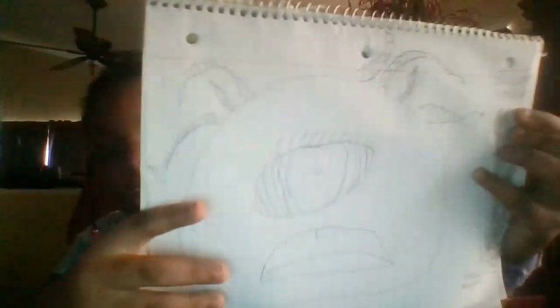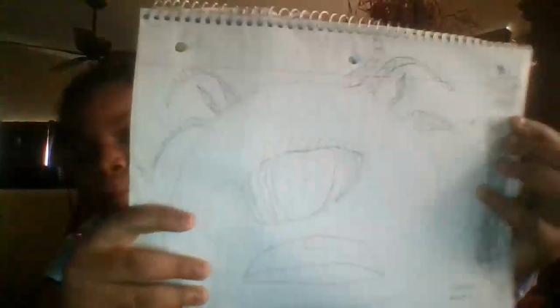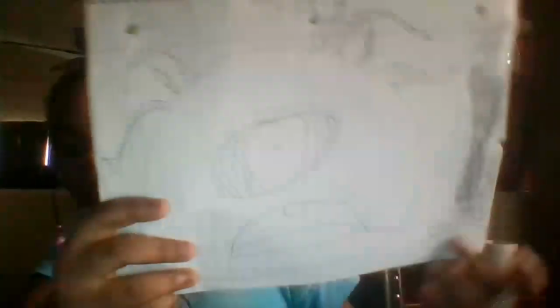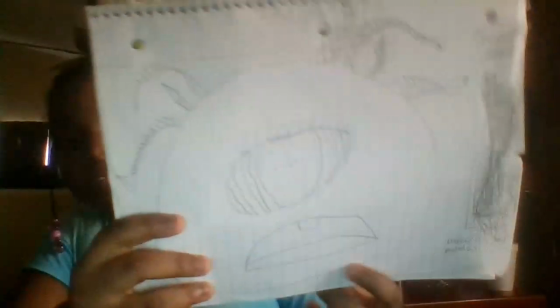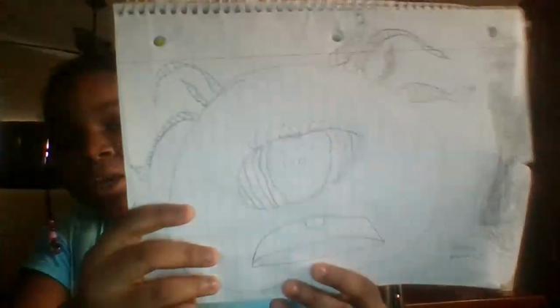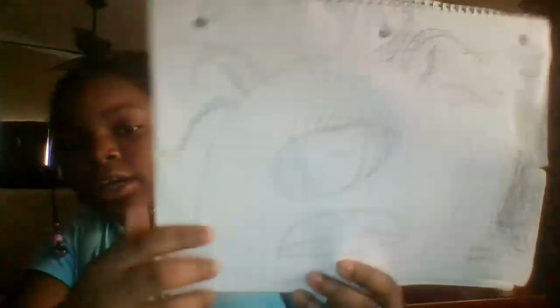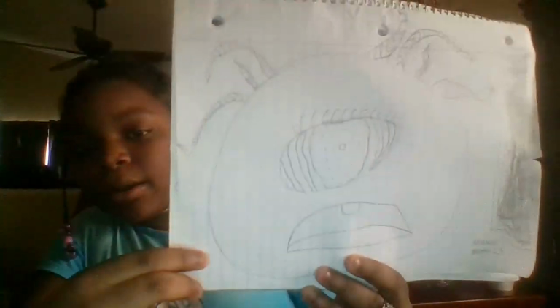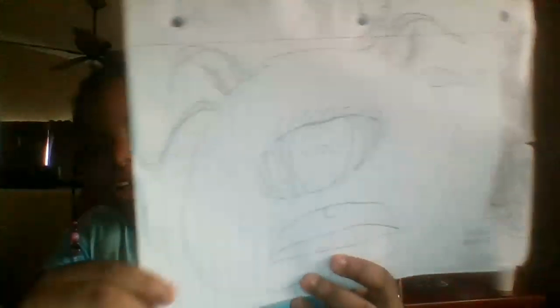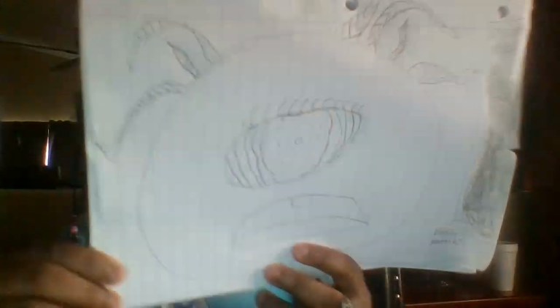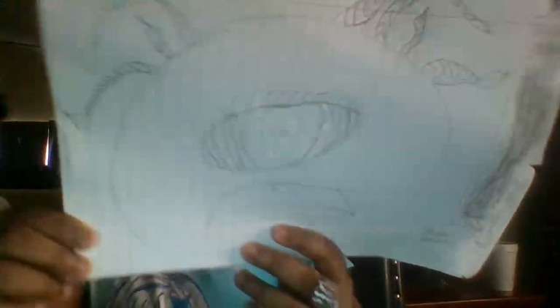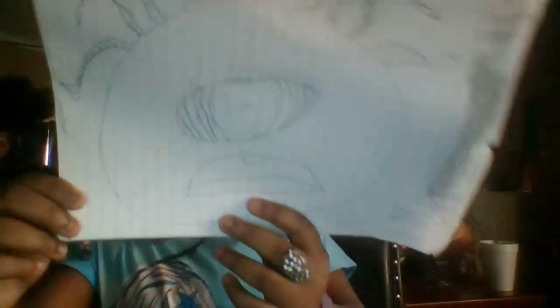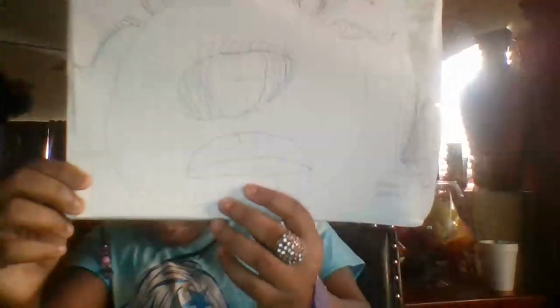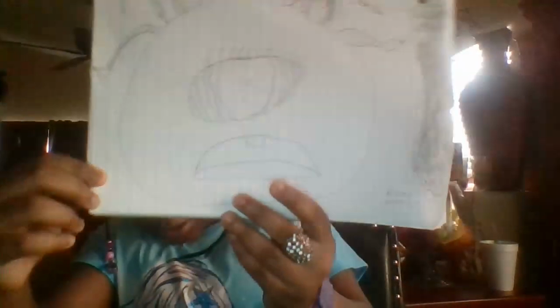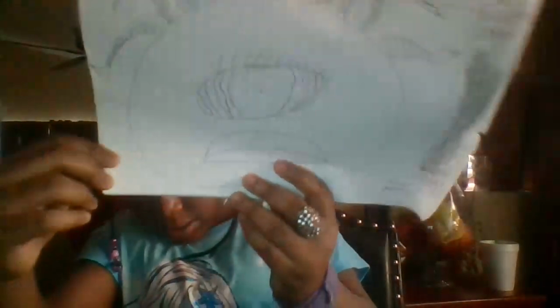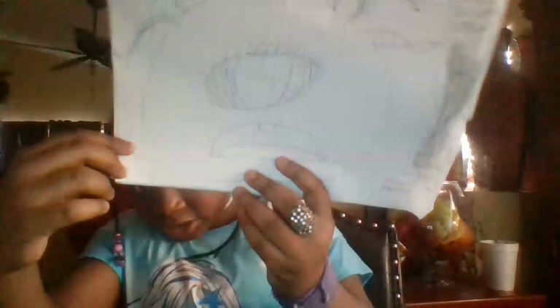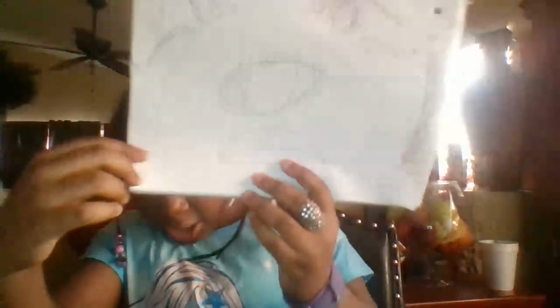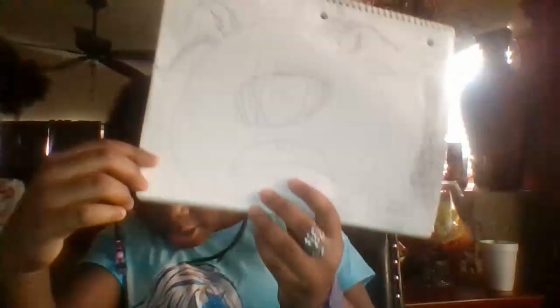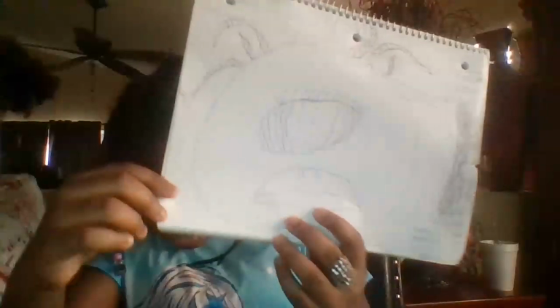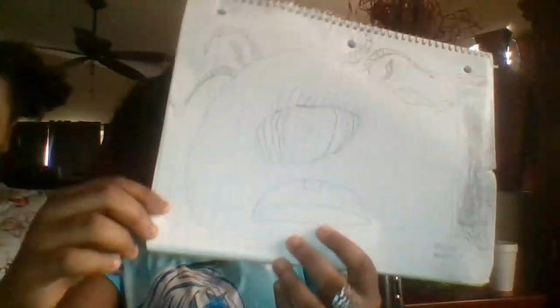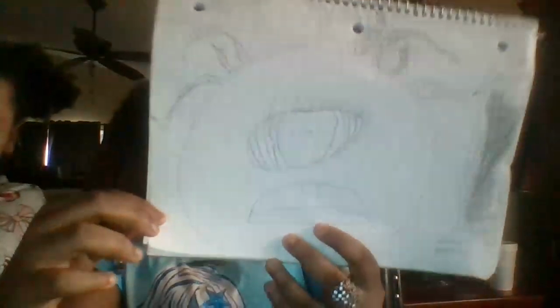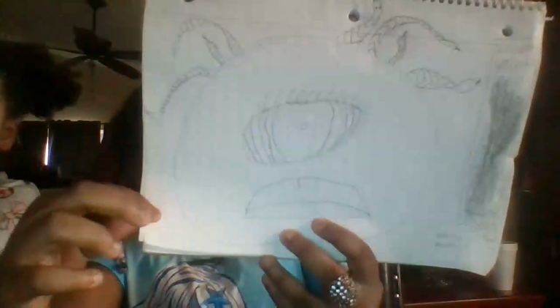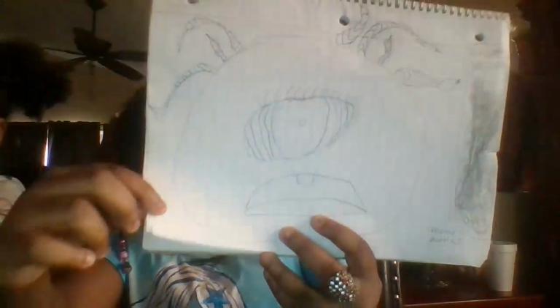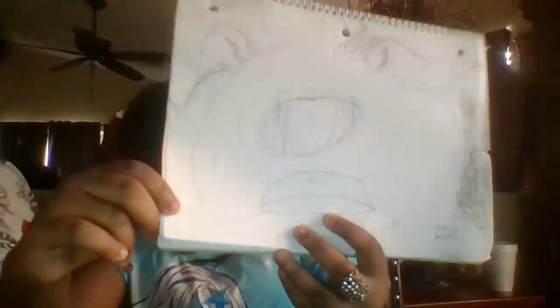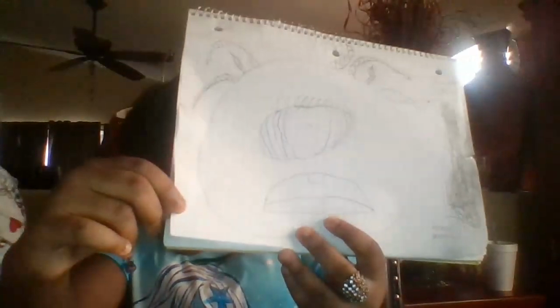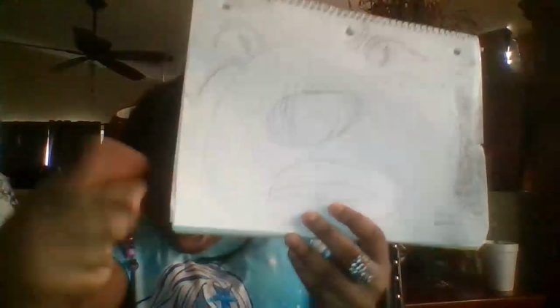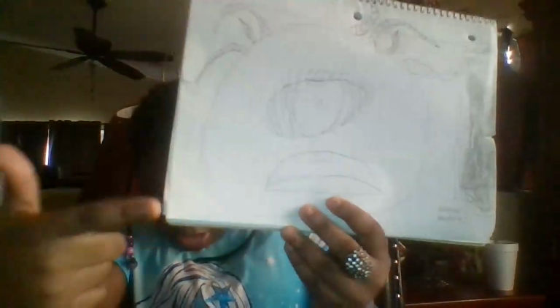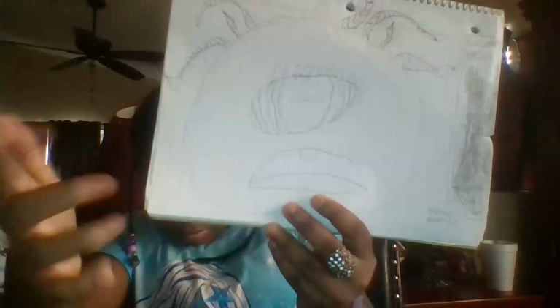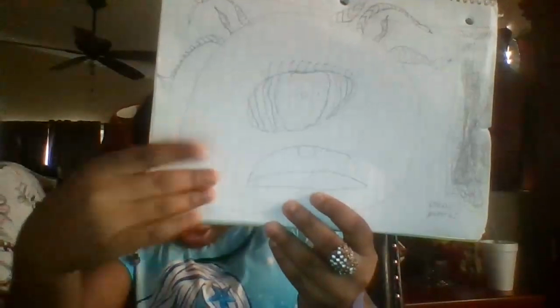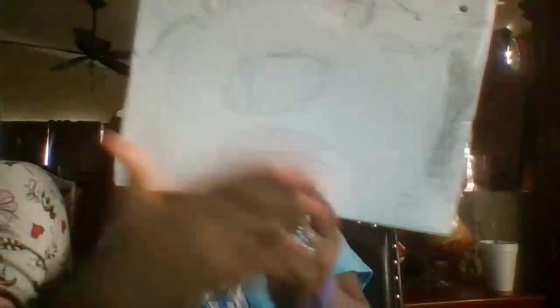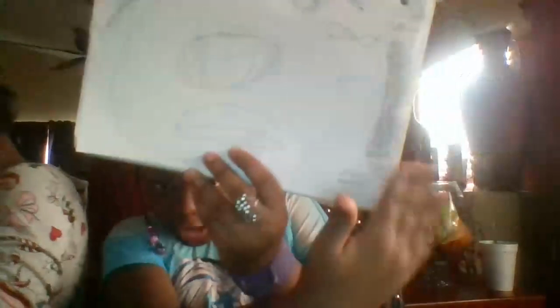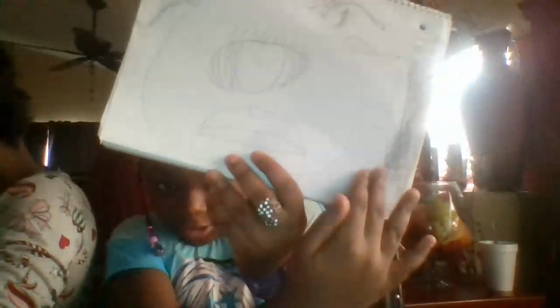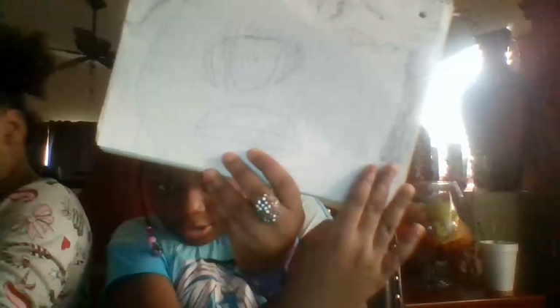It's like a baby with snake hair. And it's just my name right here.